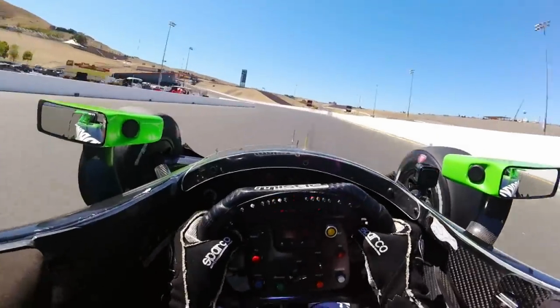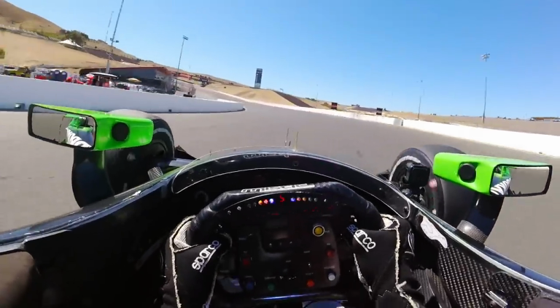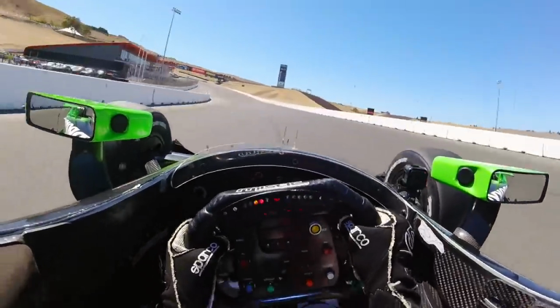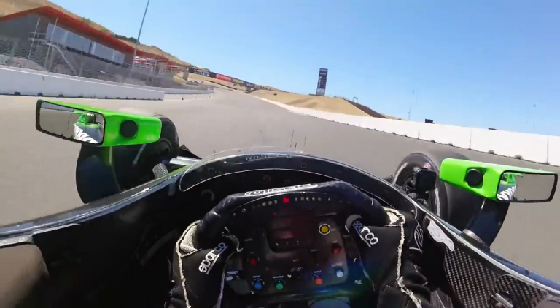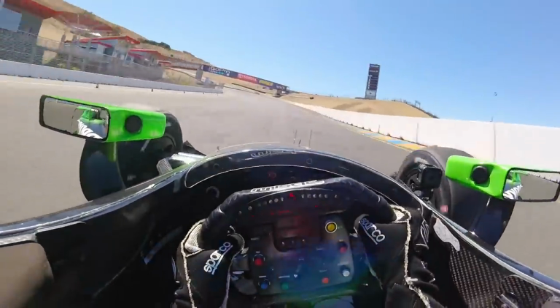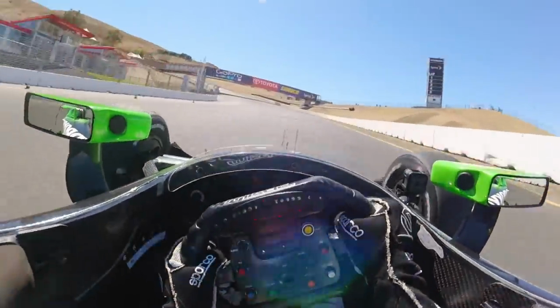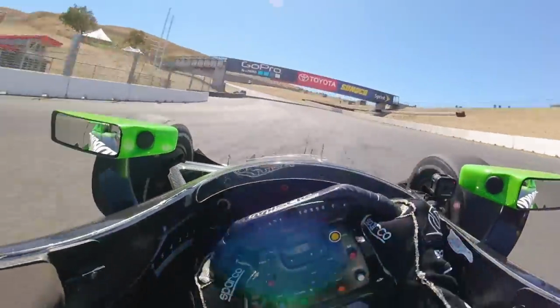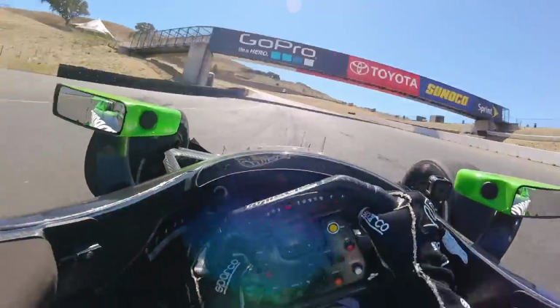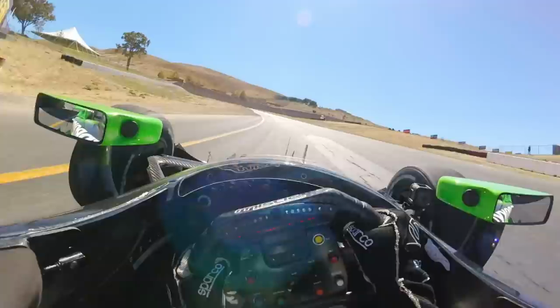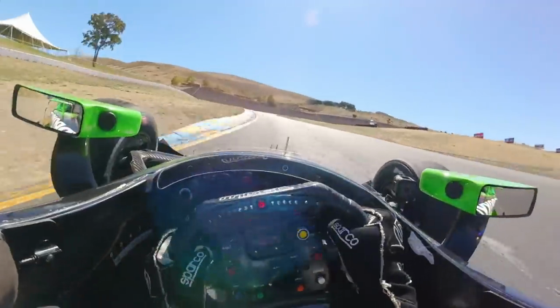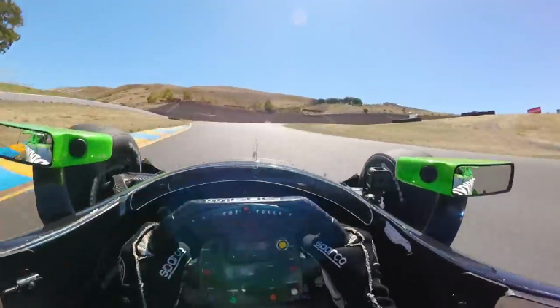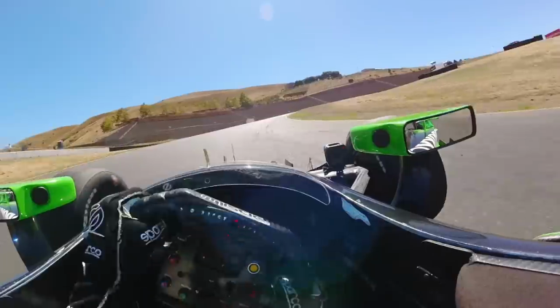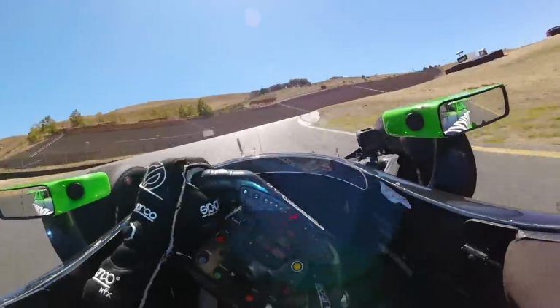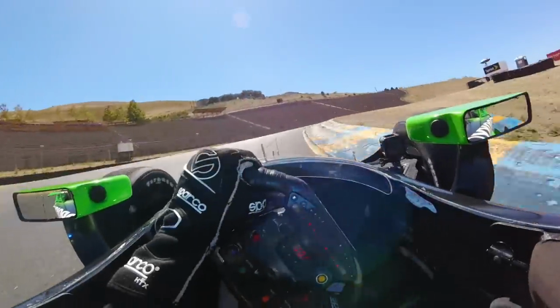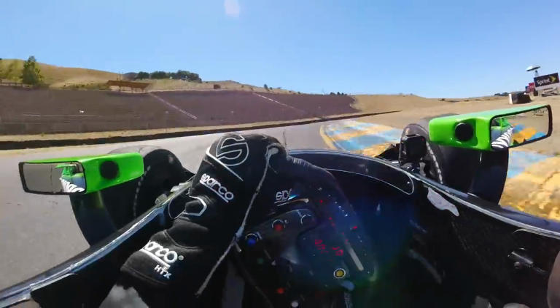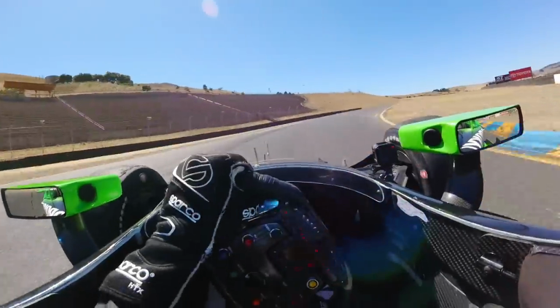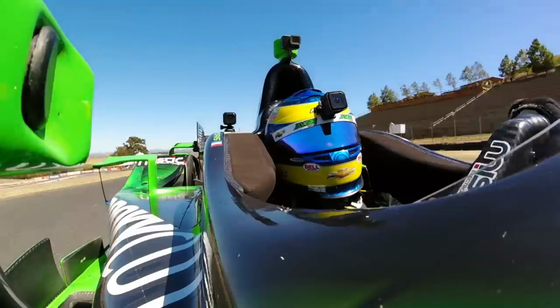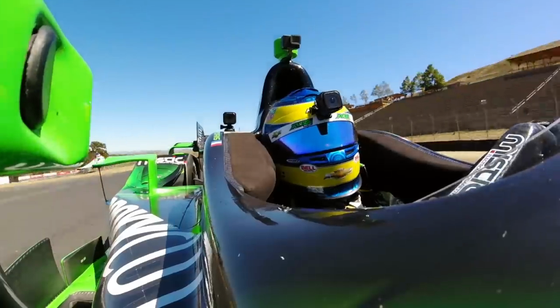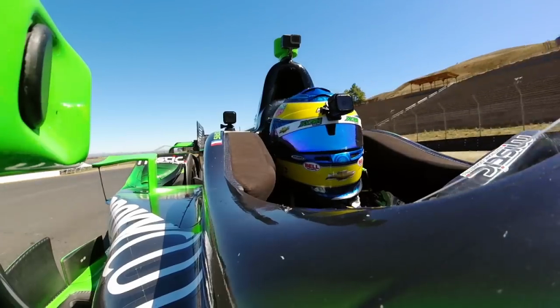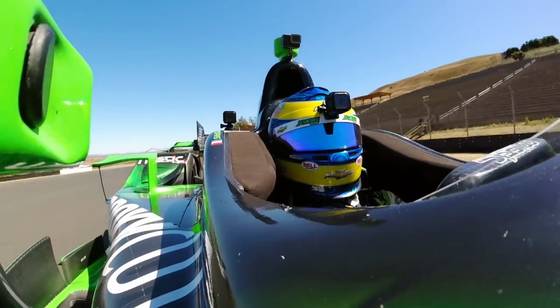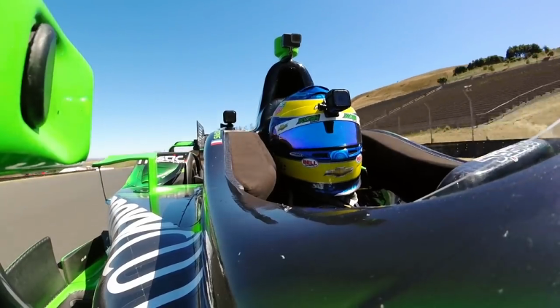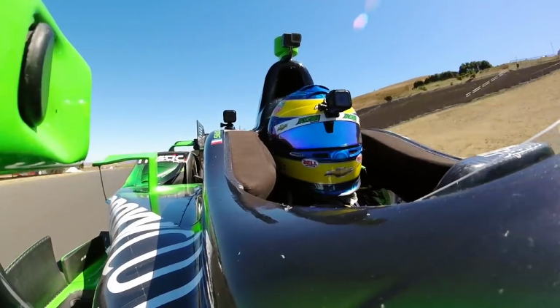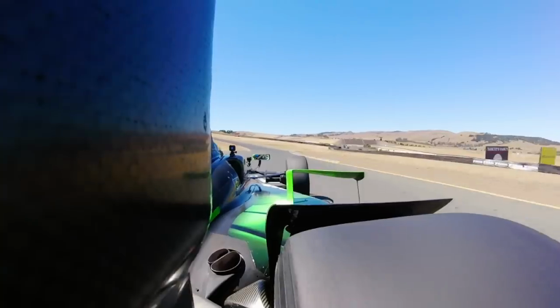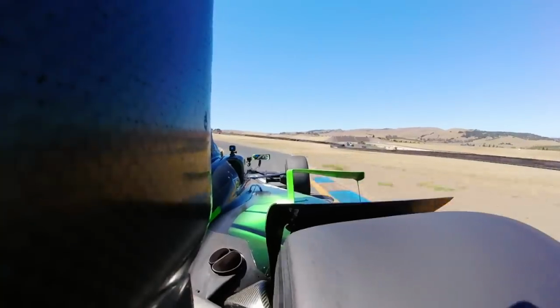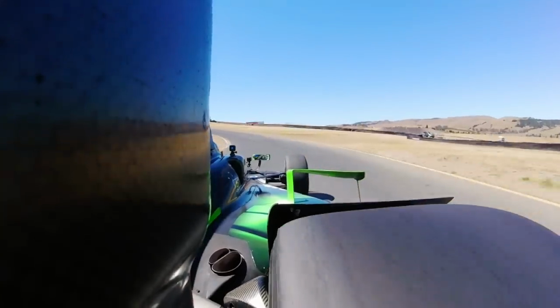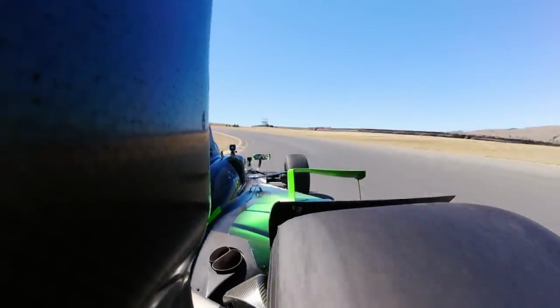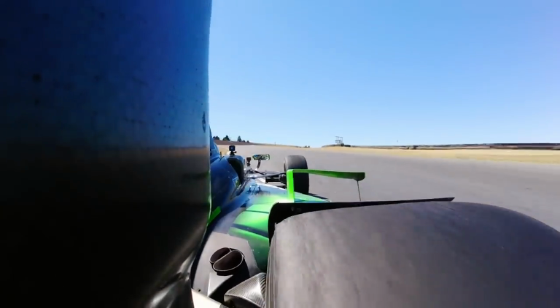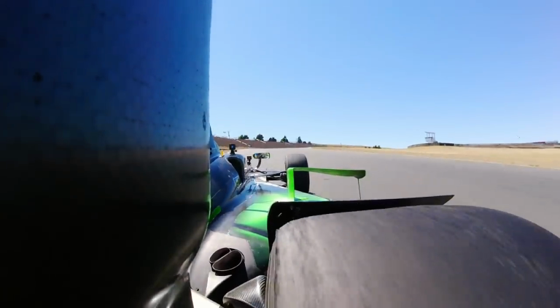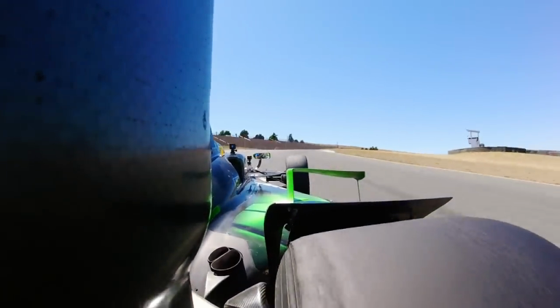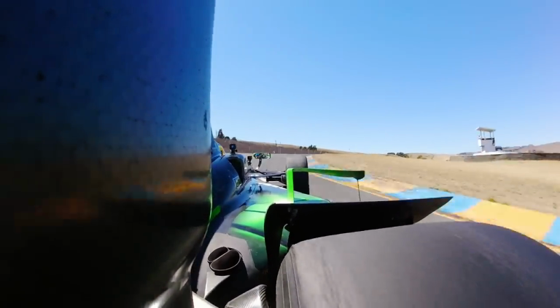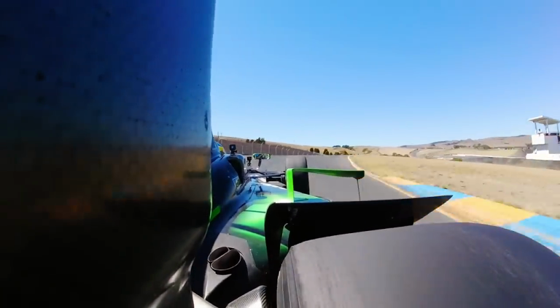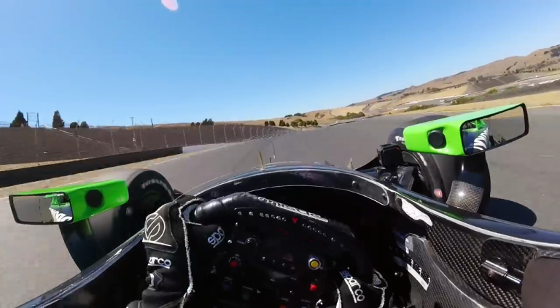Going into turn two, pretty big bottoming here over the bumps. Tough braking, cornering — third gear, gotta hit the marks. Quick chicane, bottoming again here. Very important to keep the flow going, very fast corner.